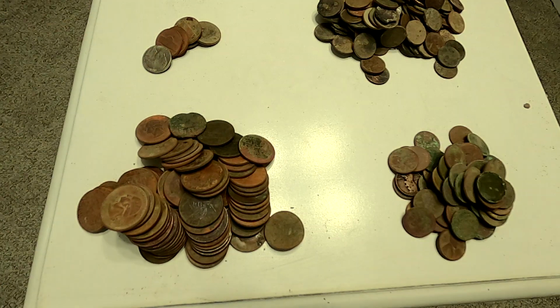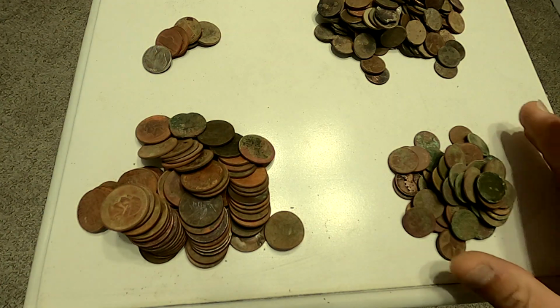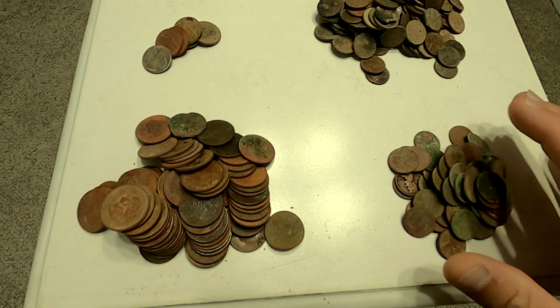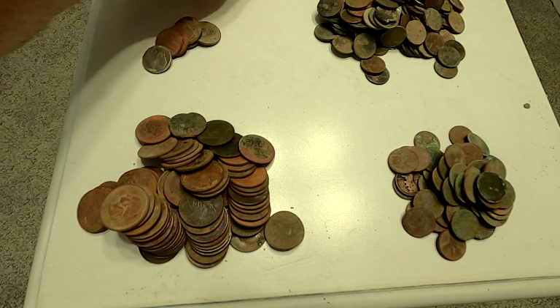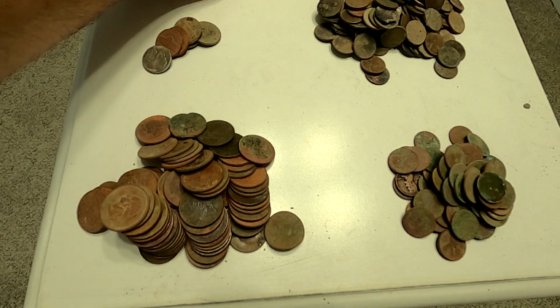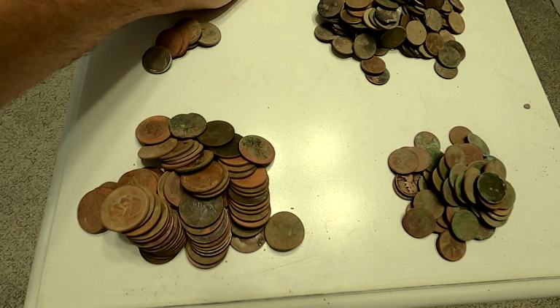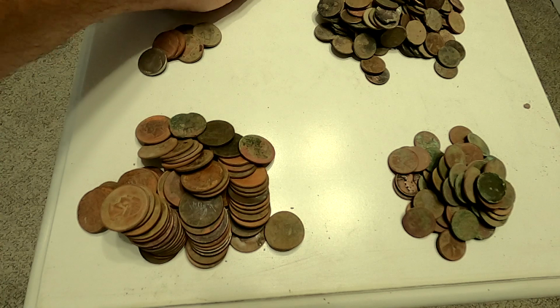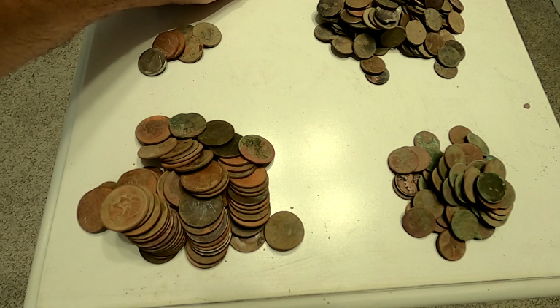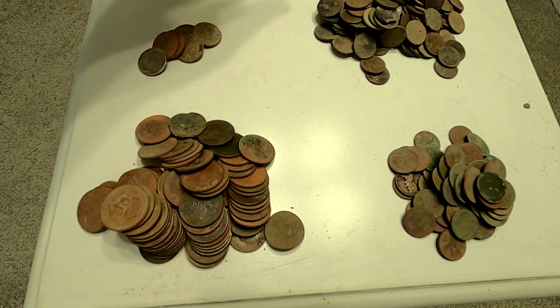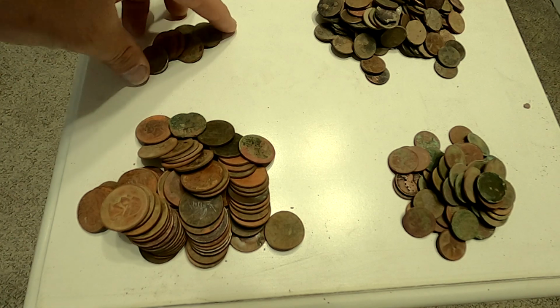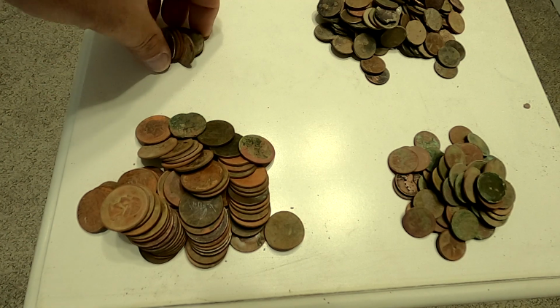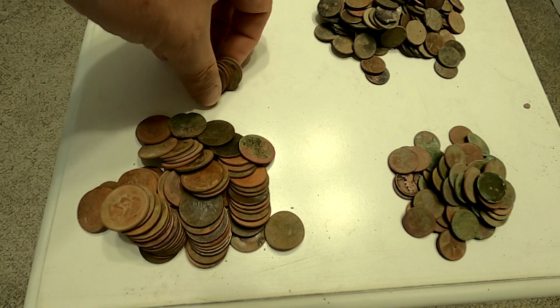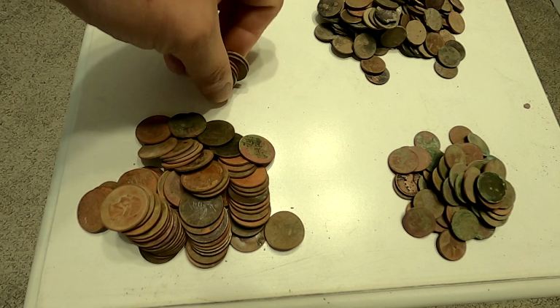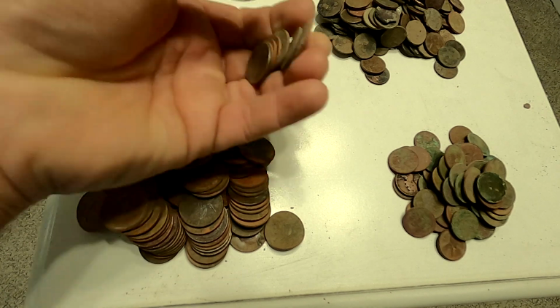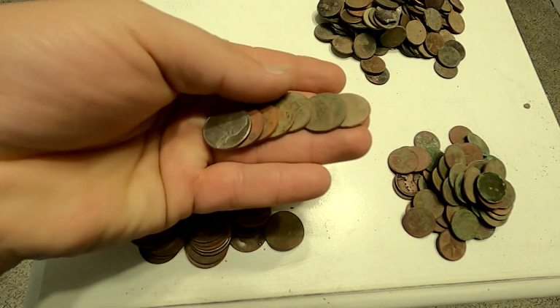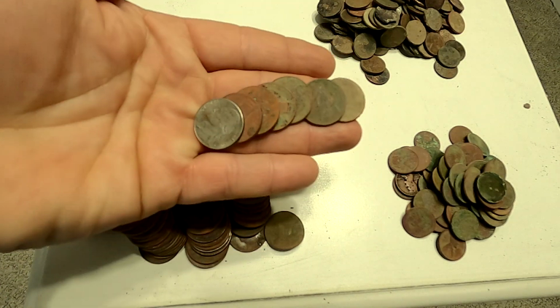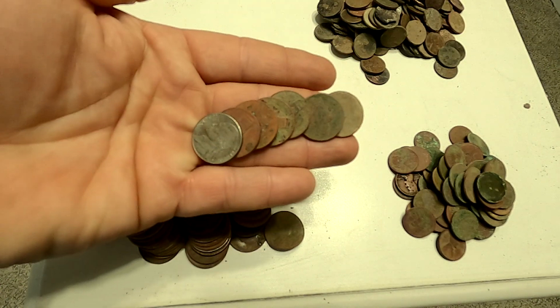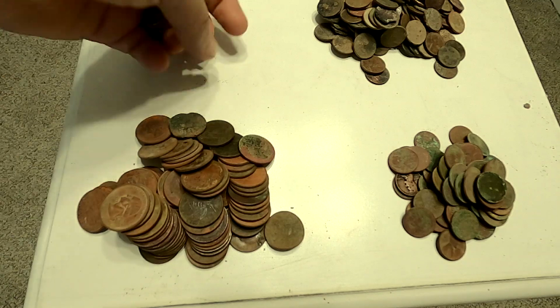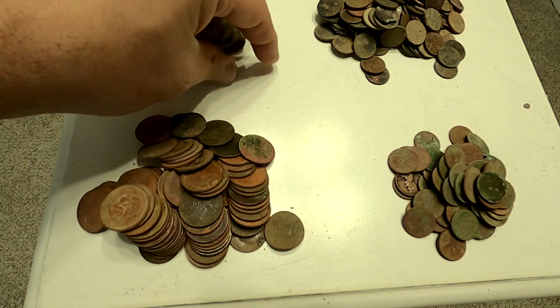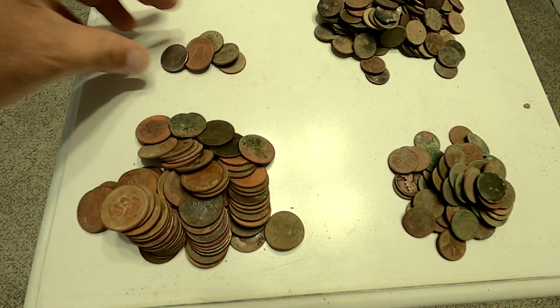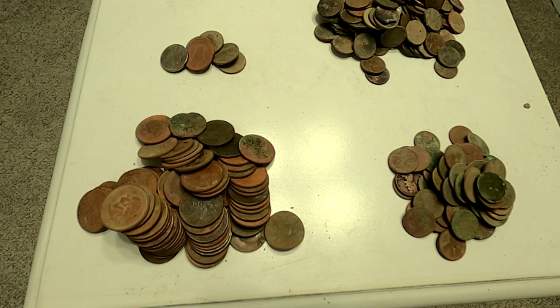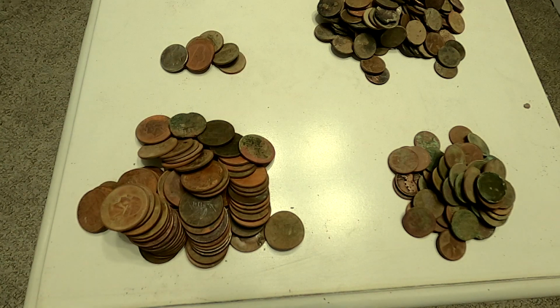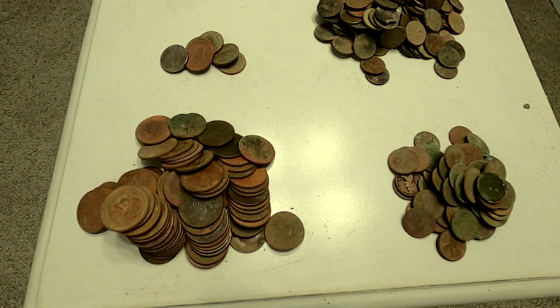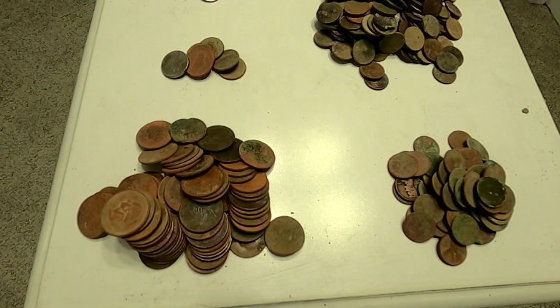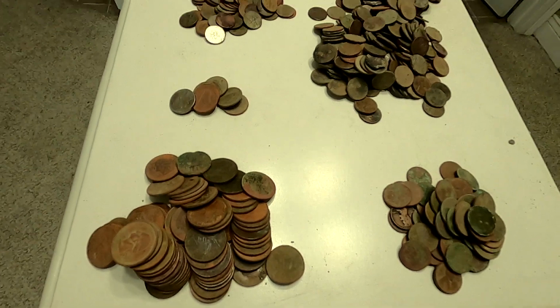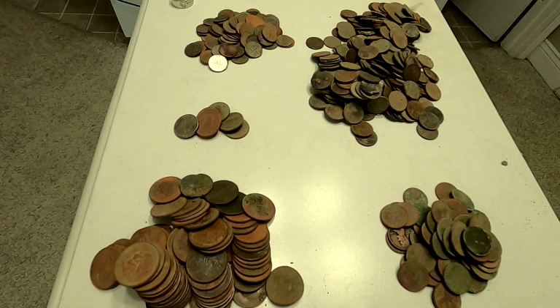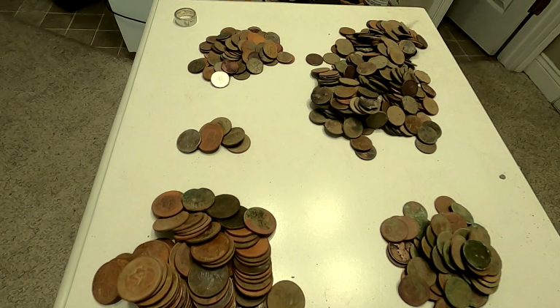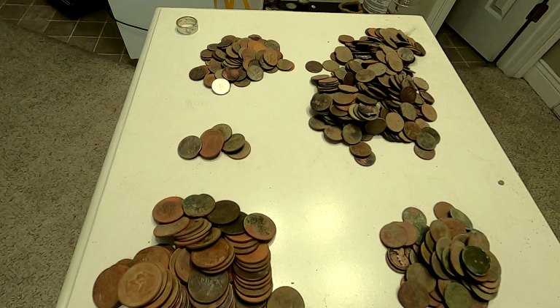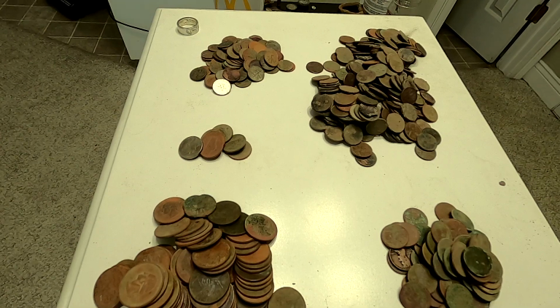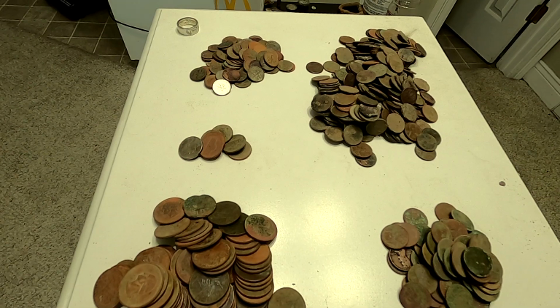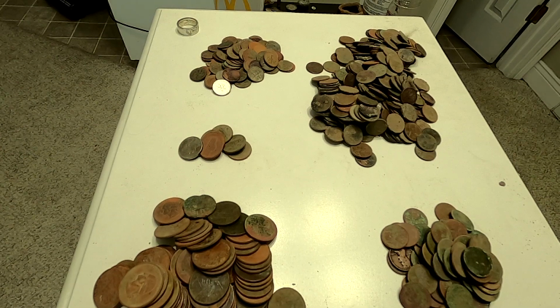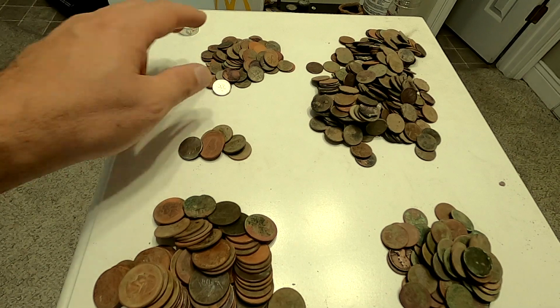Let's go over to dimes. Forgot nickels — we have seven nickels. And when I think about digging all of these holes, it just makes me want to cry because it's a lot of holes that I dug.